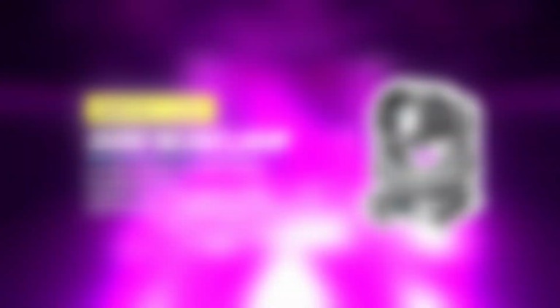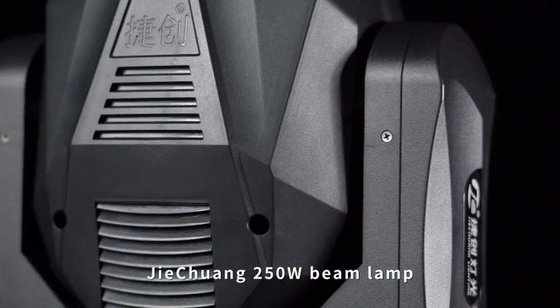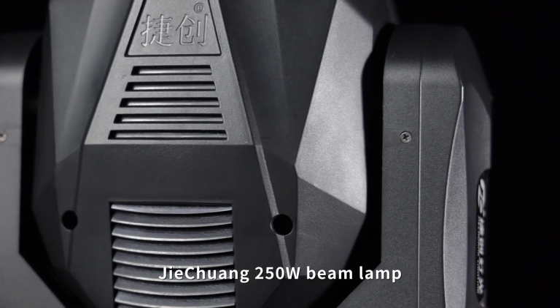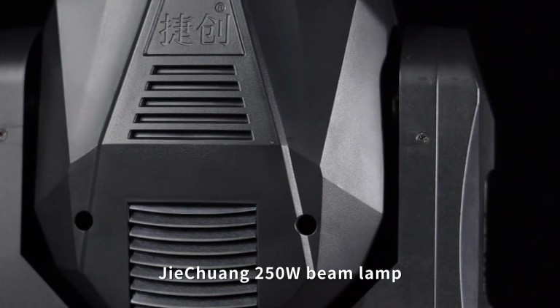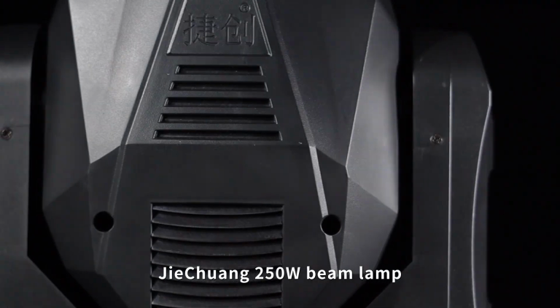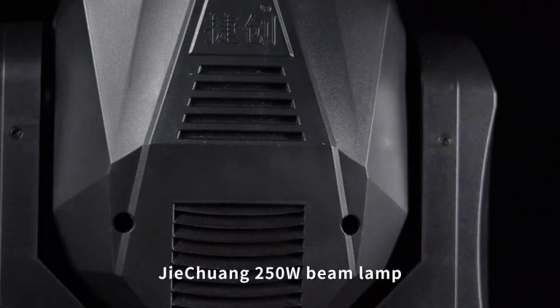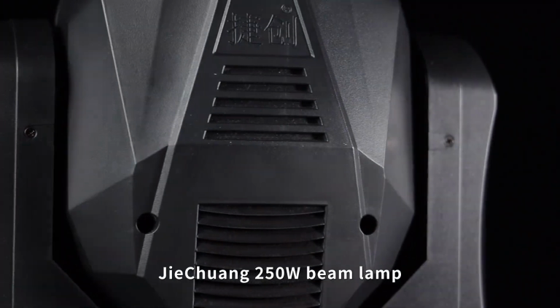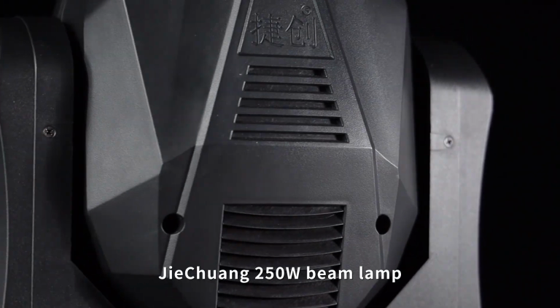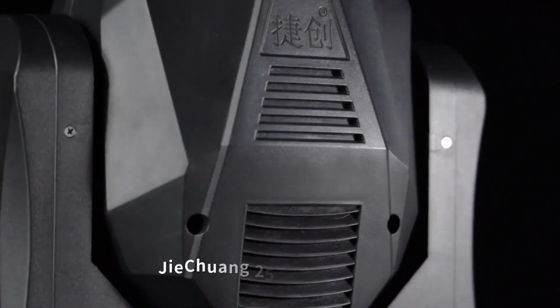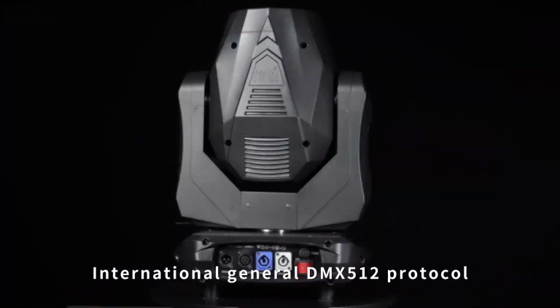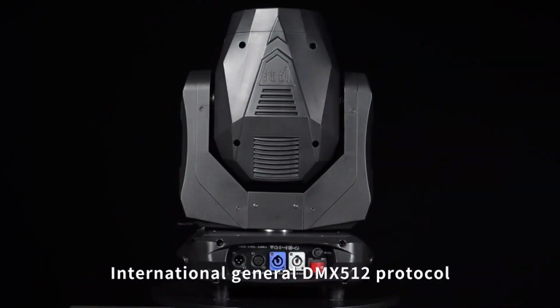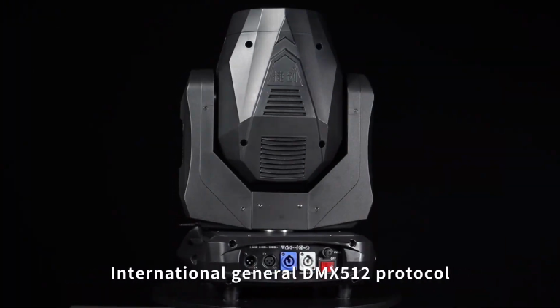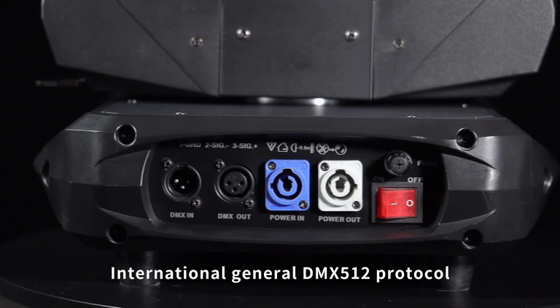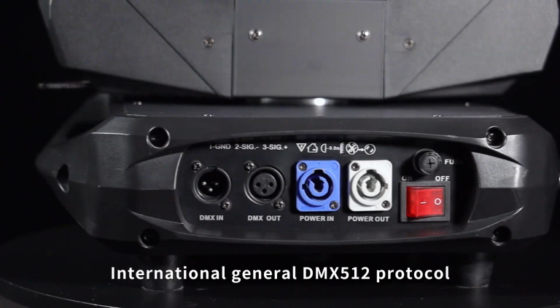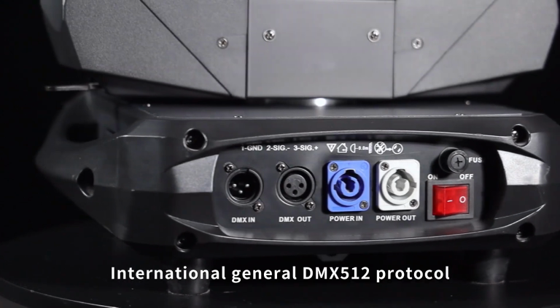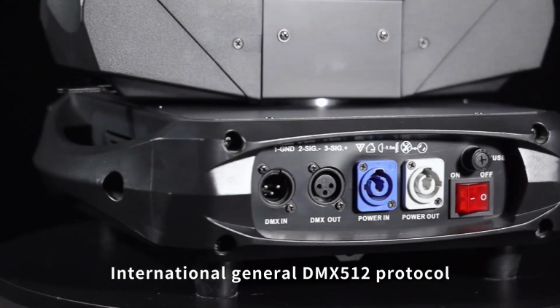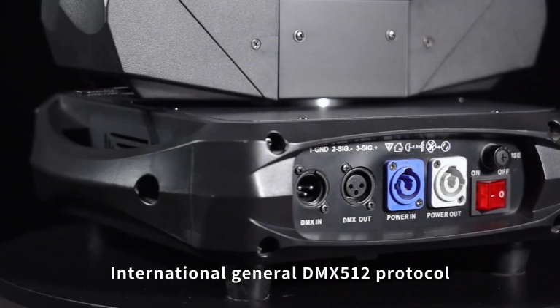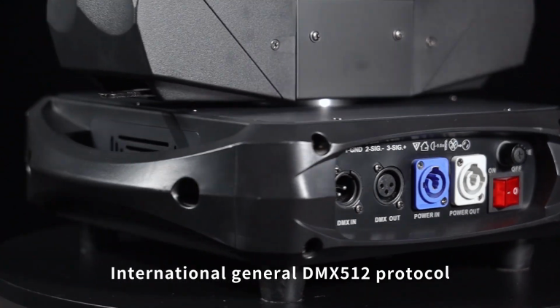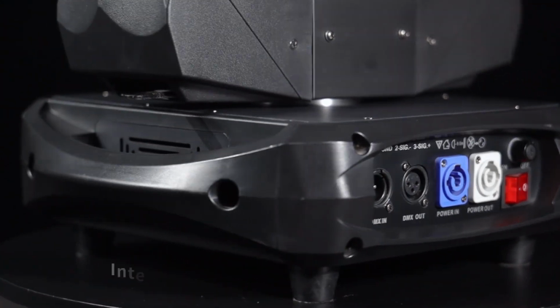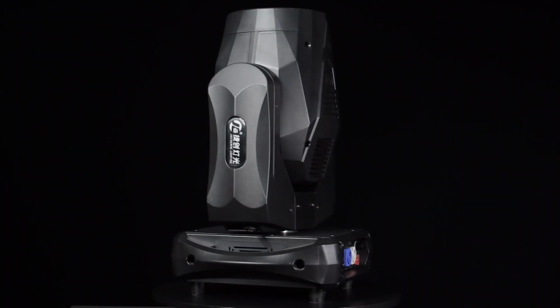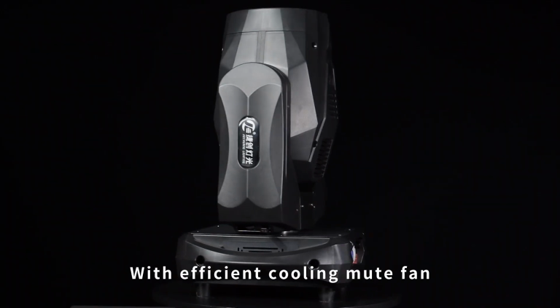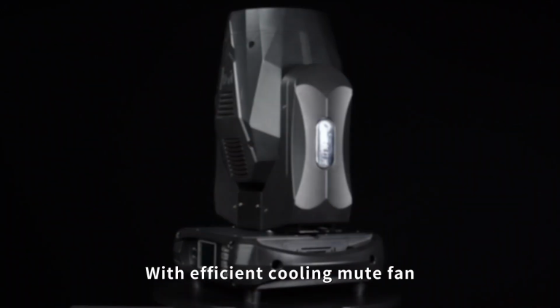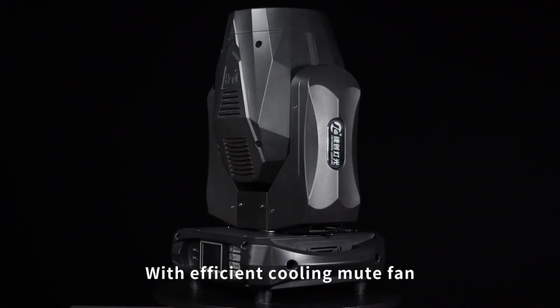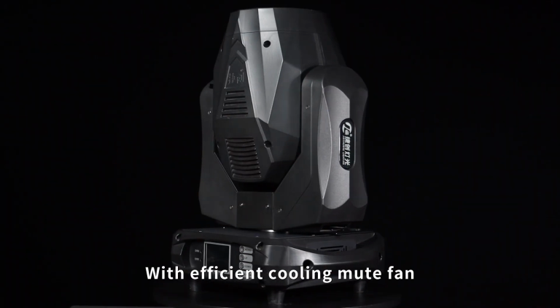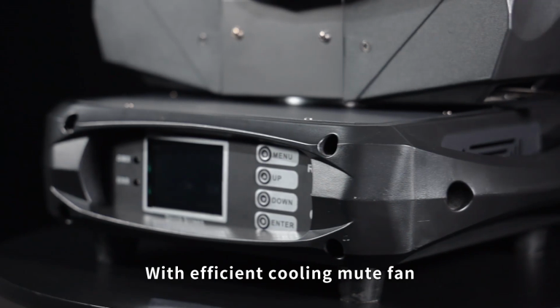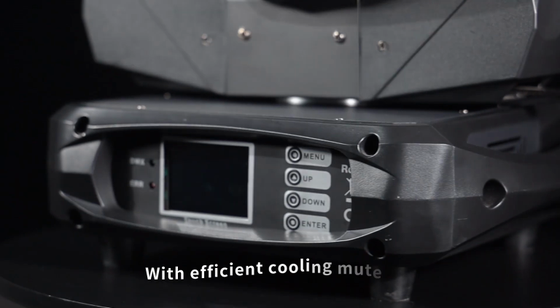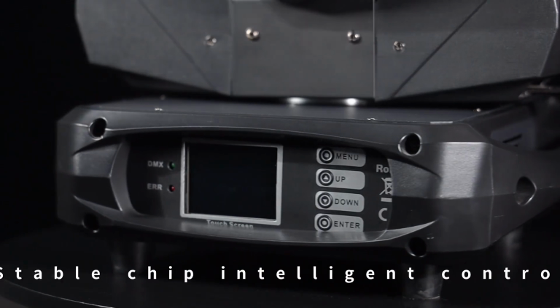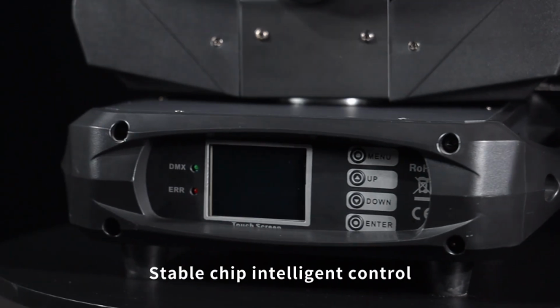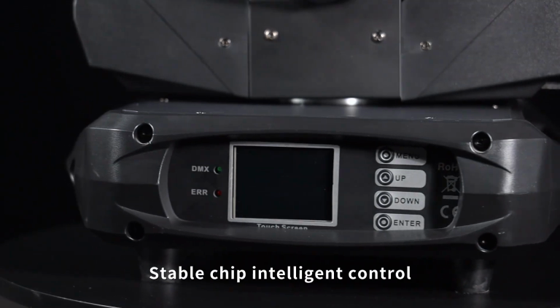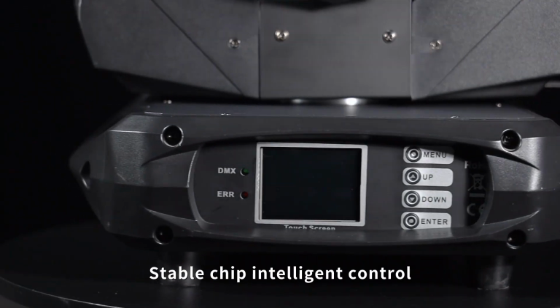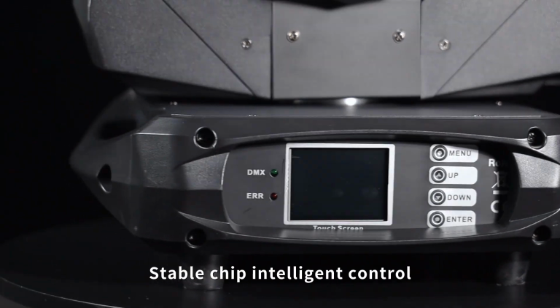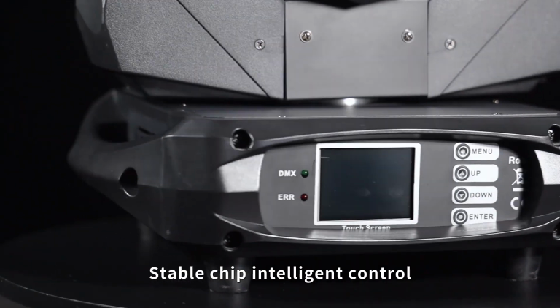G-Chang 250W beam lamp, International General DMX512 protocol. With efficient cooling mute fan, stable chip intelligent control.